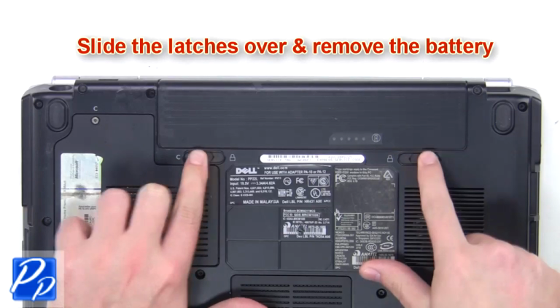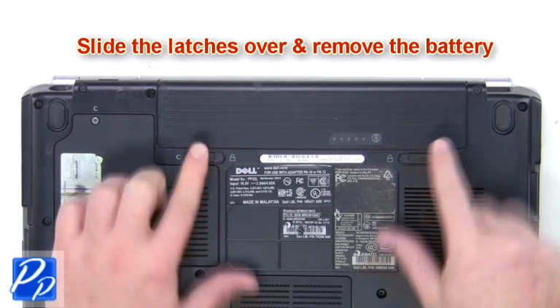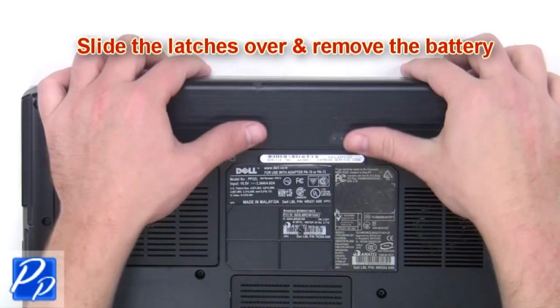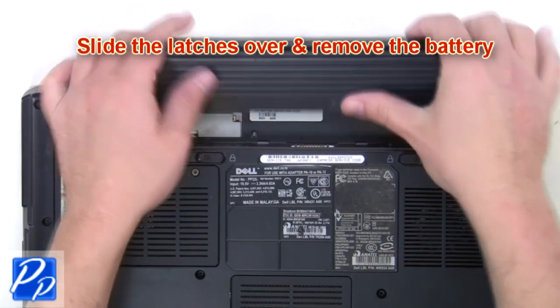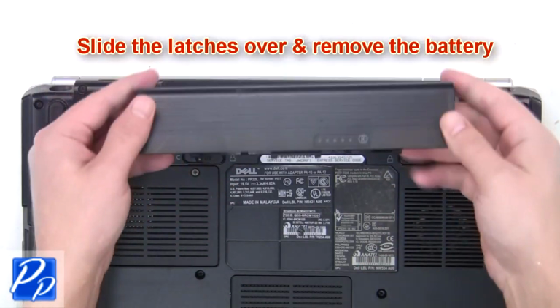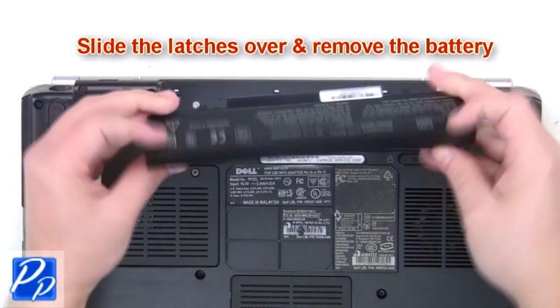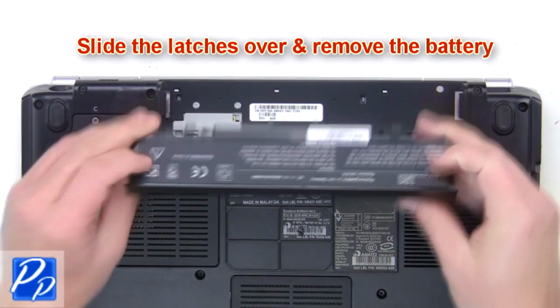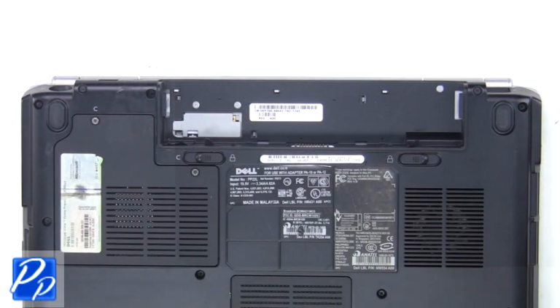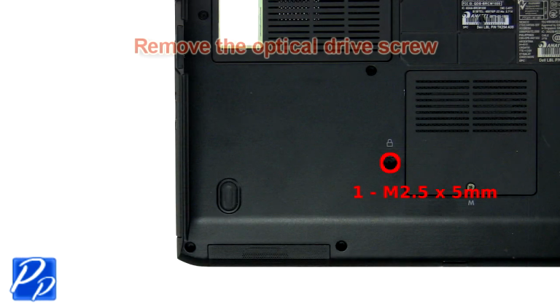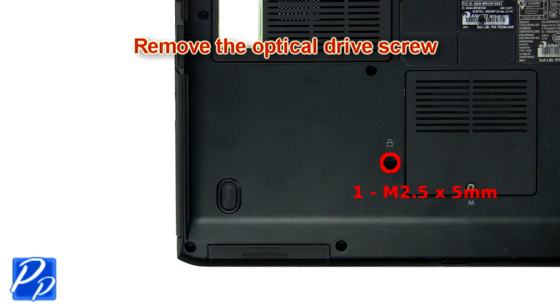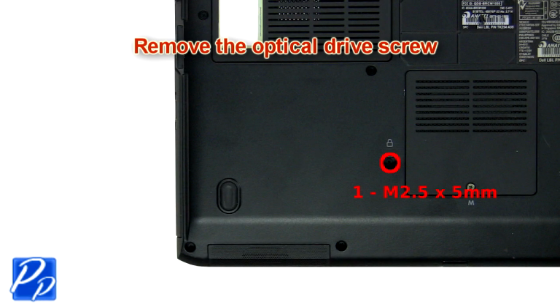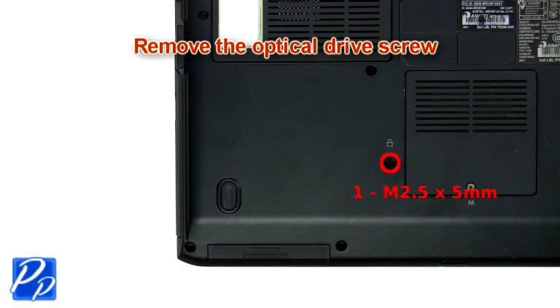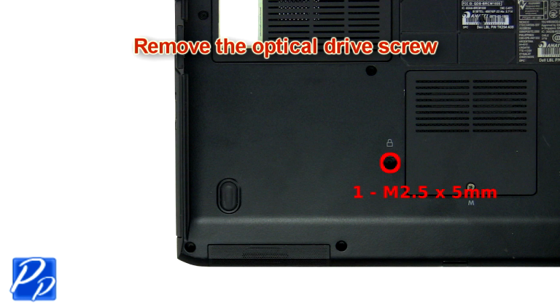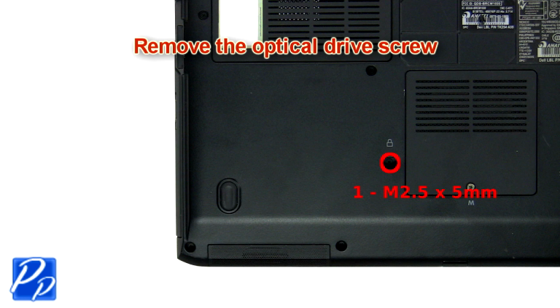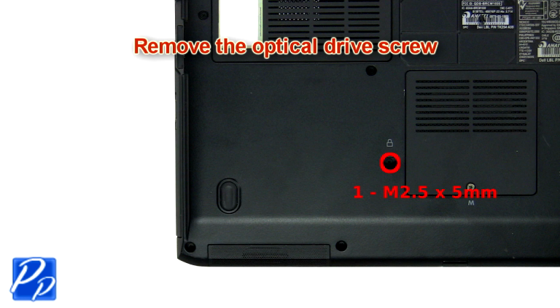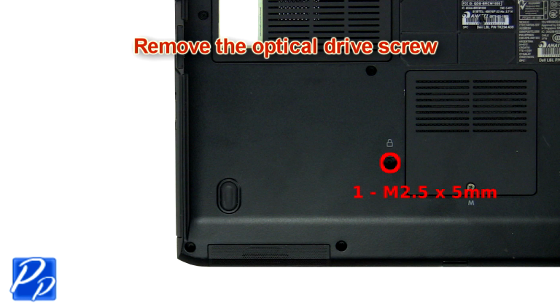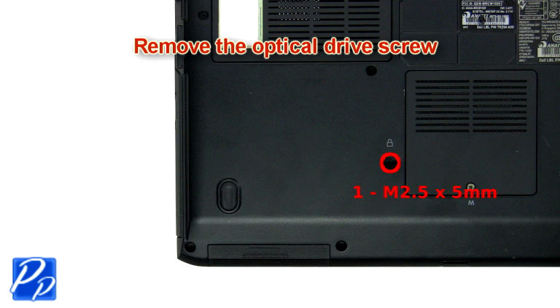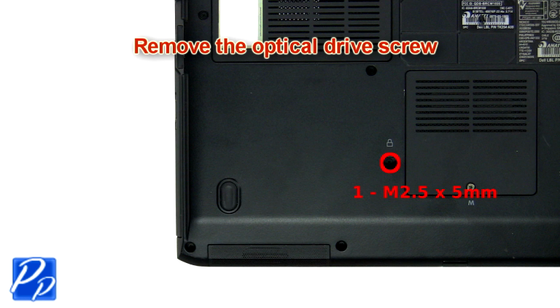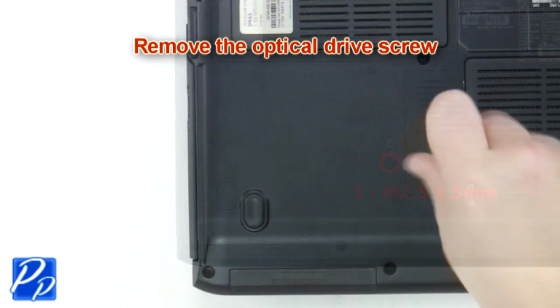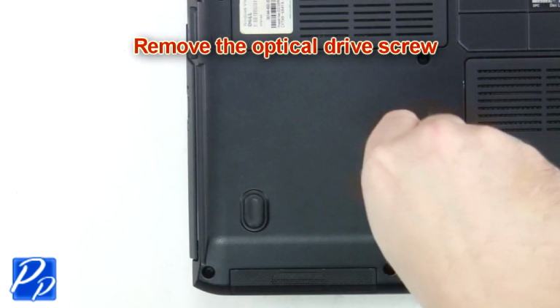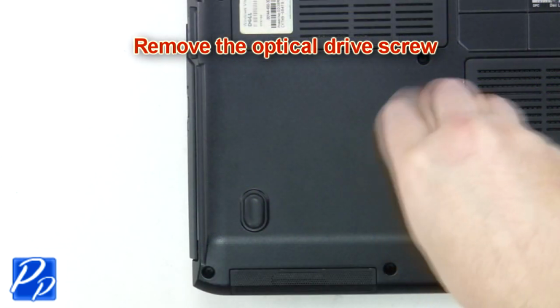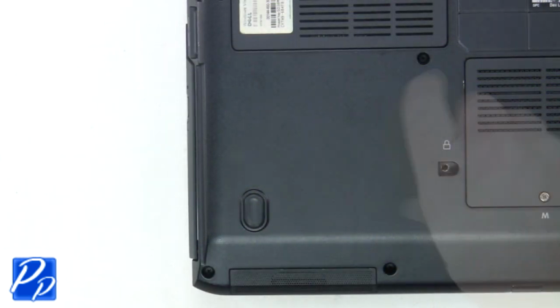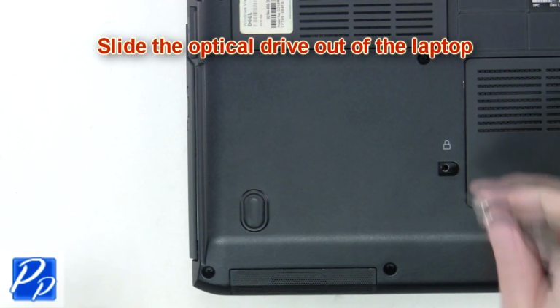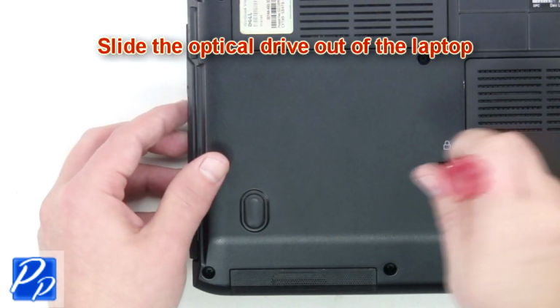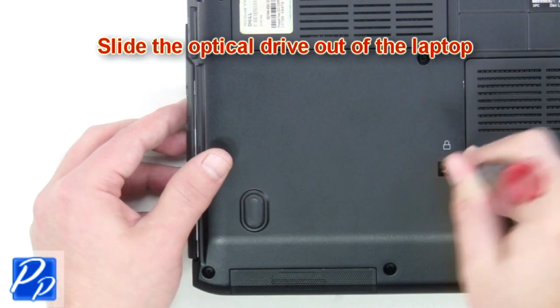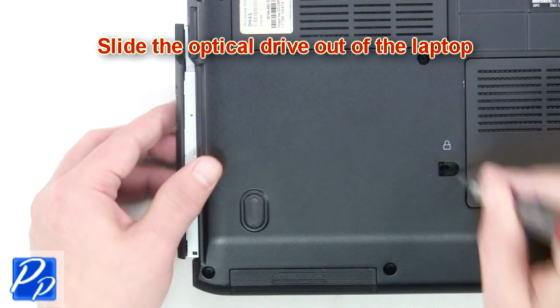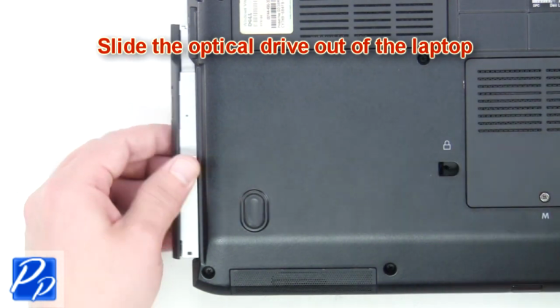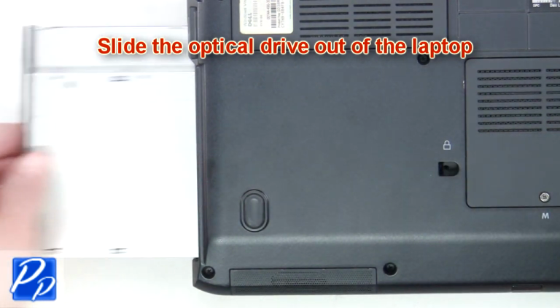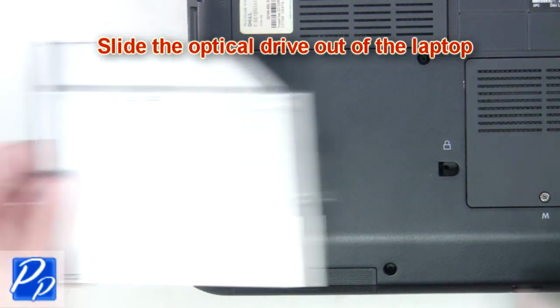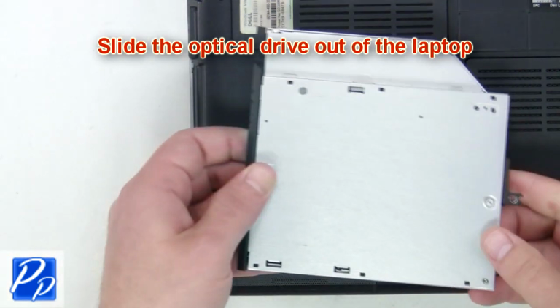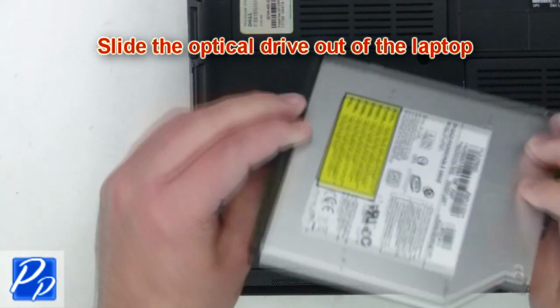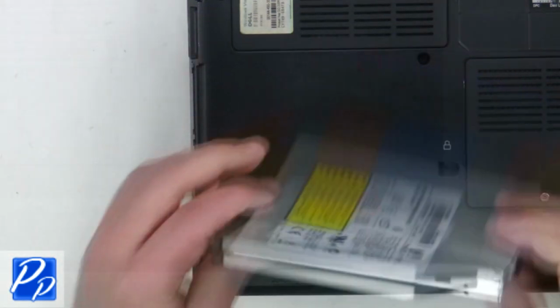The first thing you're going to do is slide the latches over and remove the battery. Now remove the optical drive screw. Slide the optical drive out of the laptop.